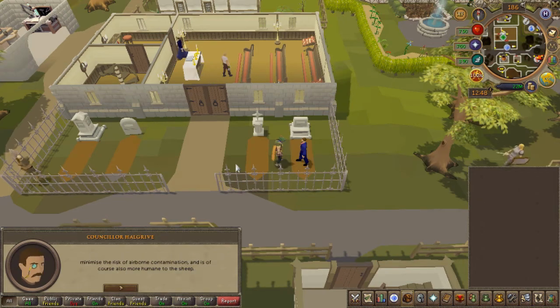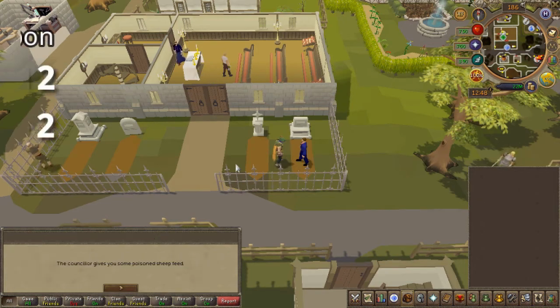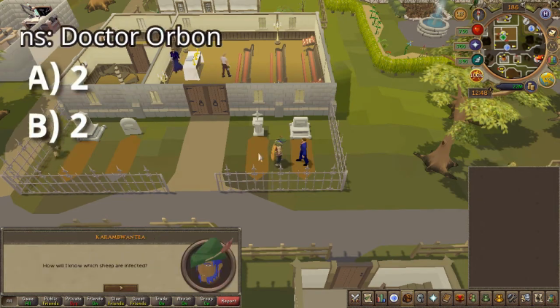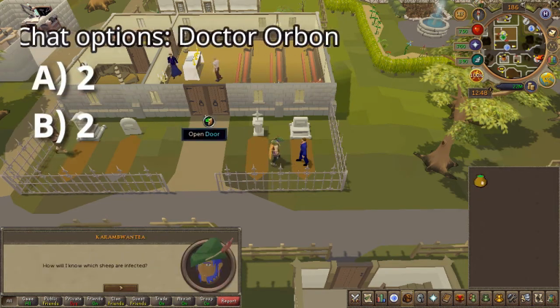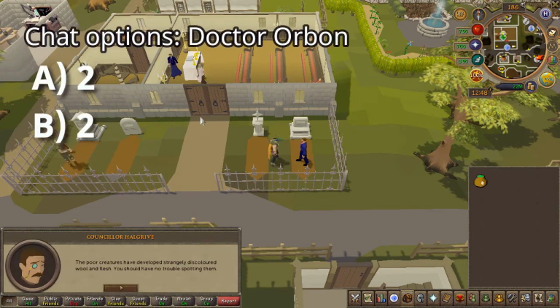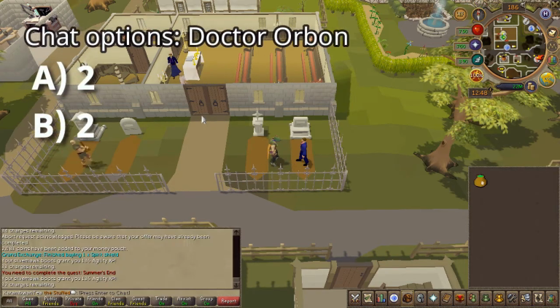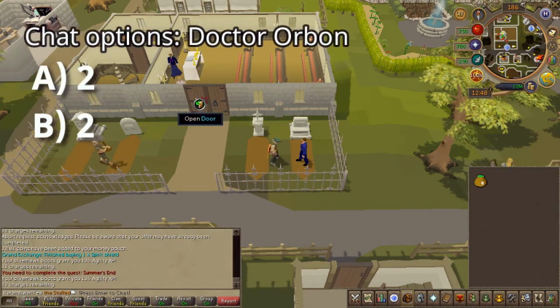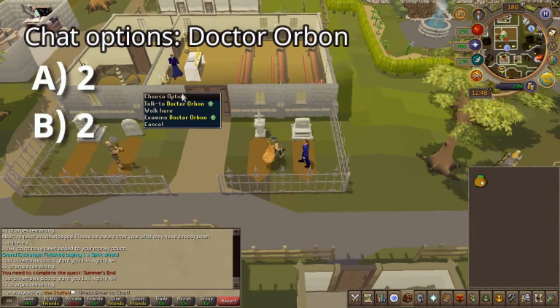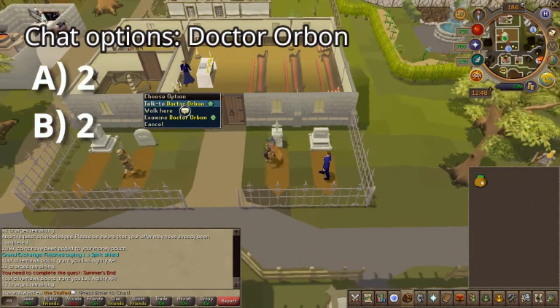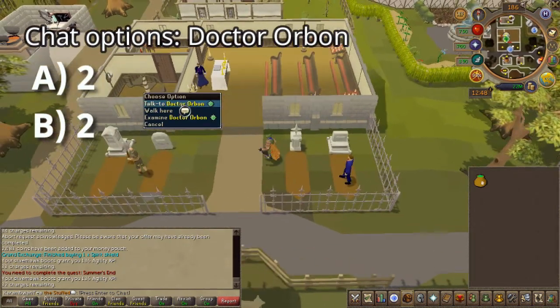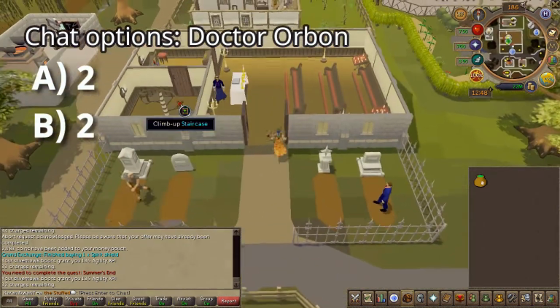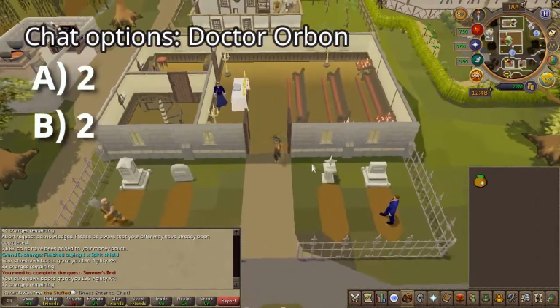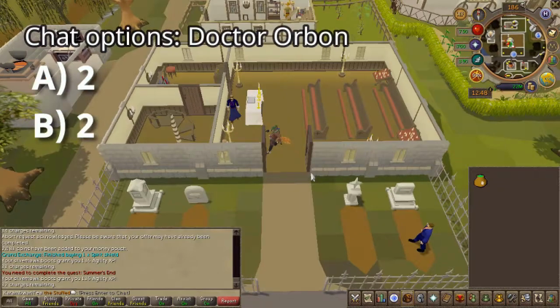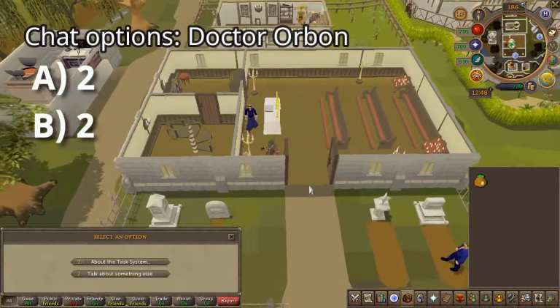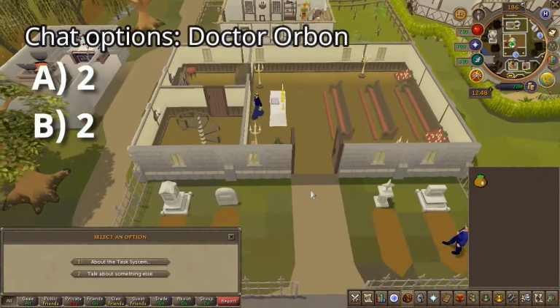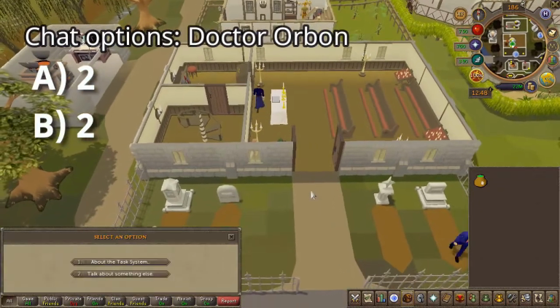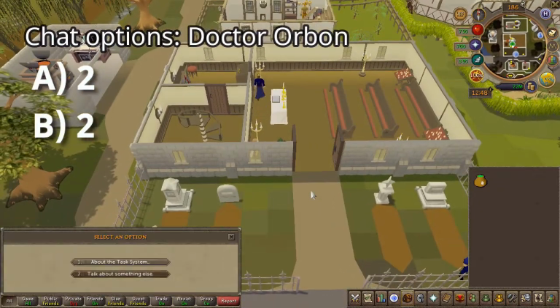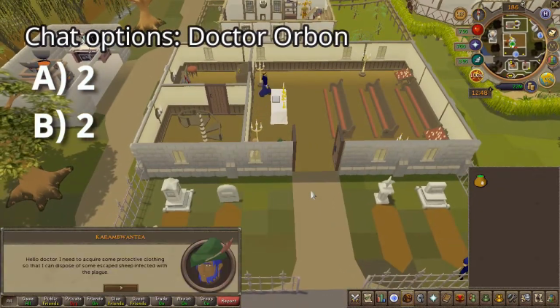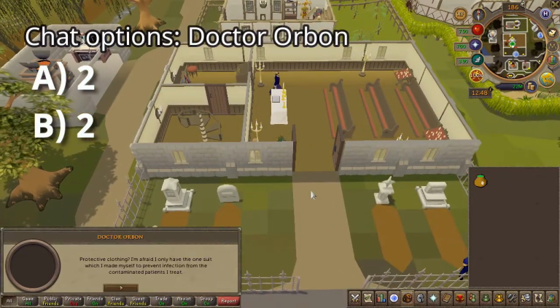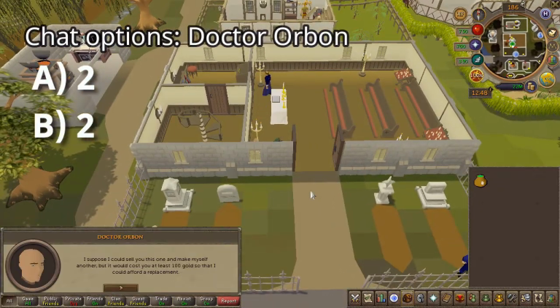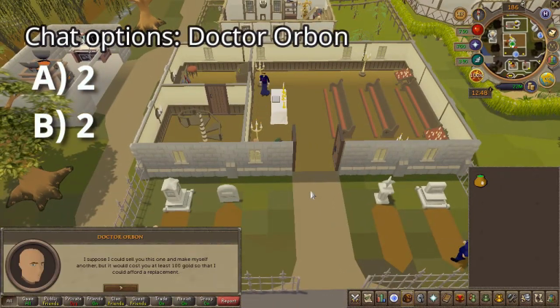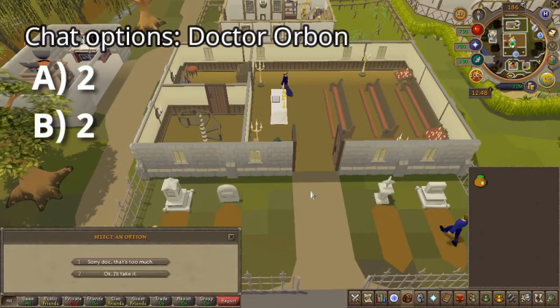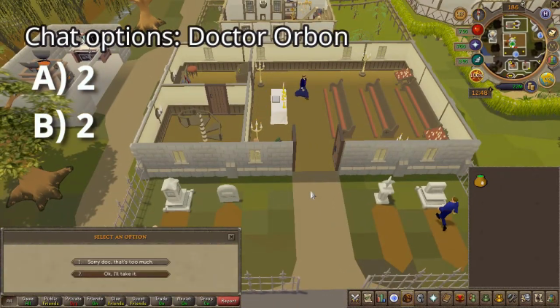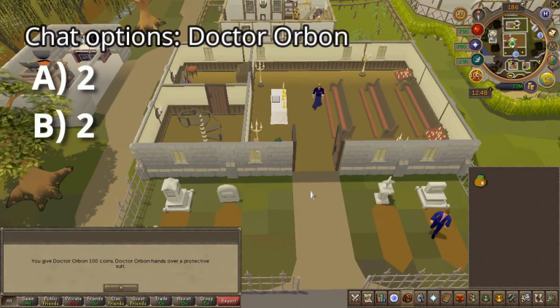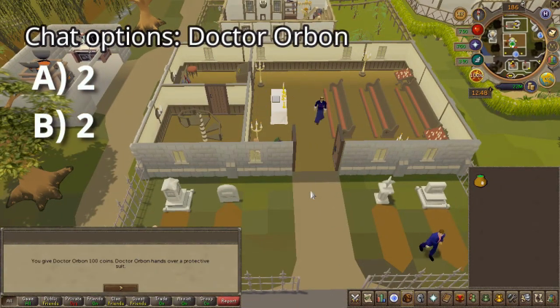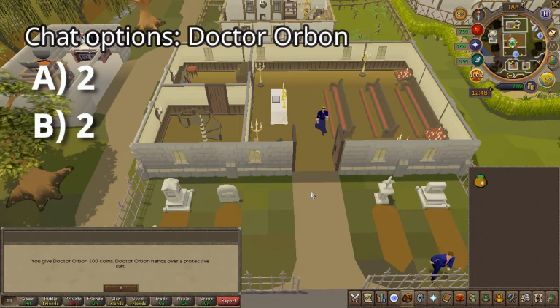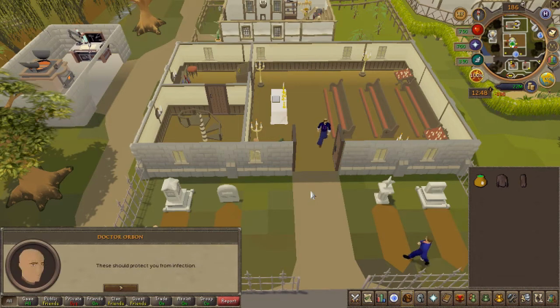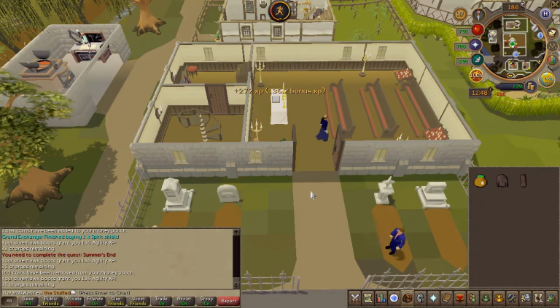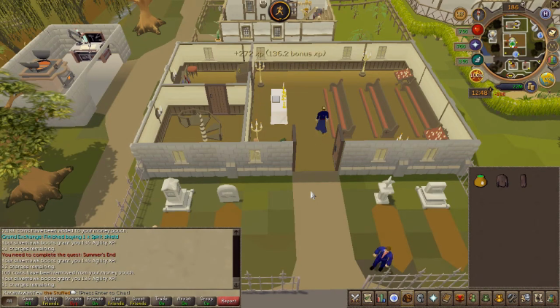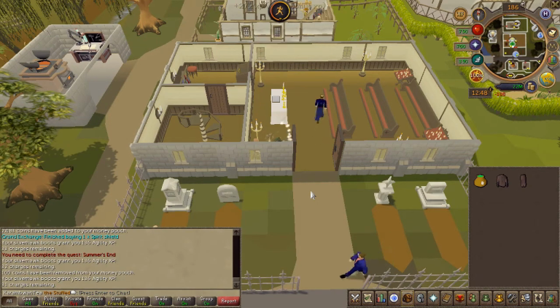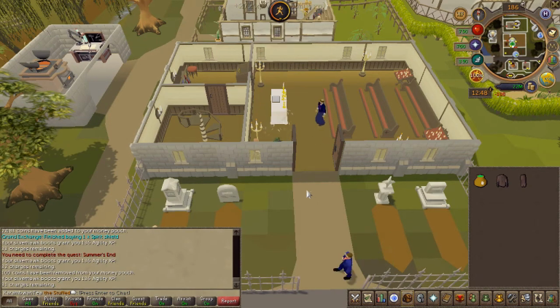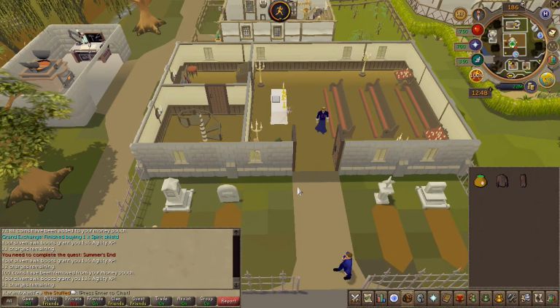Then head inside the church and choose the second chat option for both prompts. Purchase a pair of clothing for 100 coins. You should now have some sheep feed and a plague outfit.